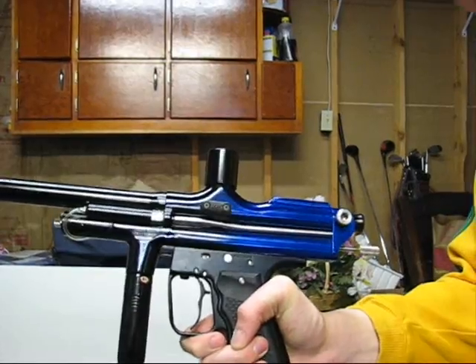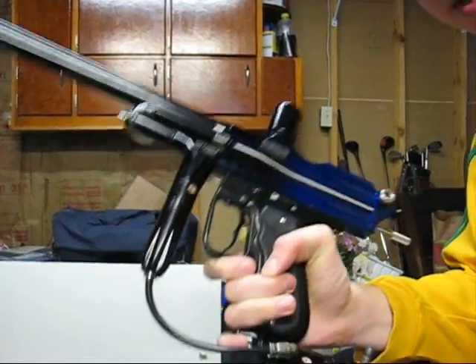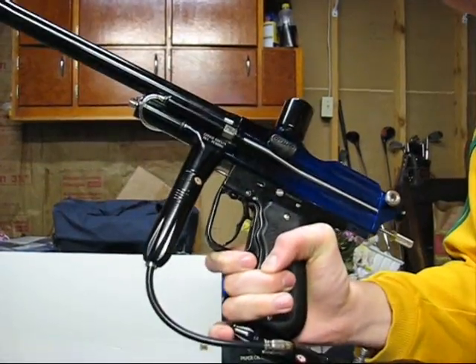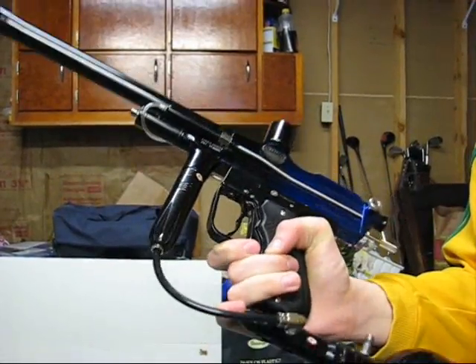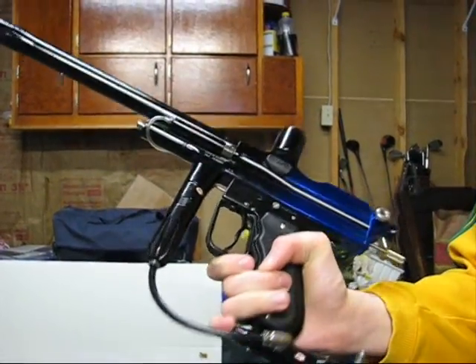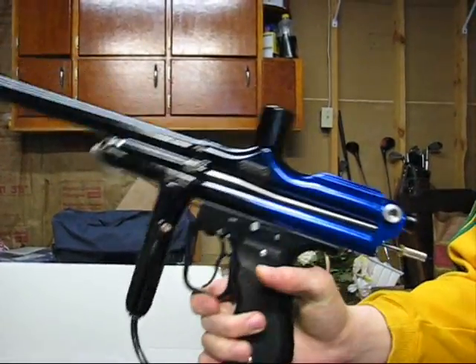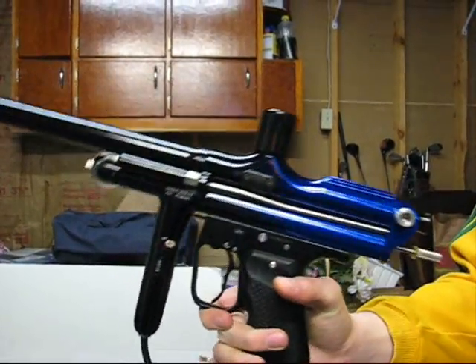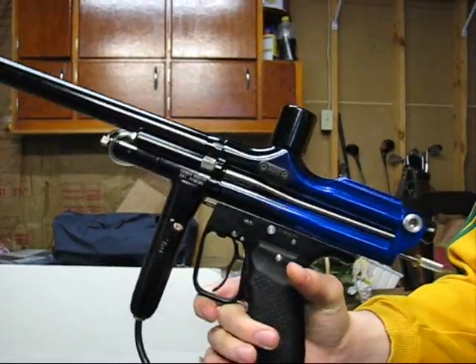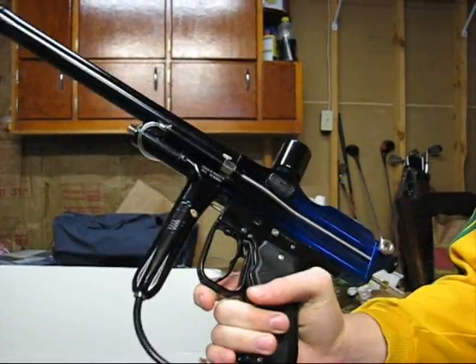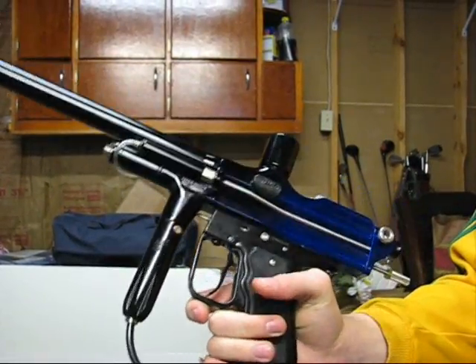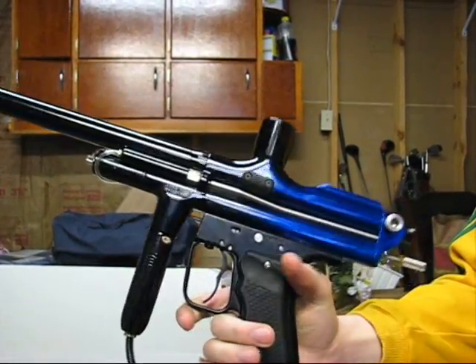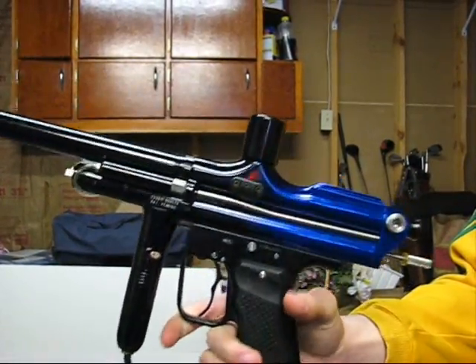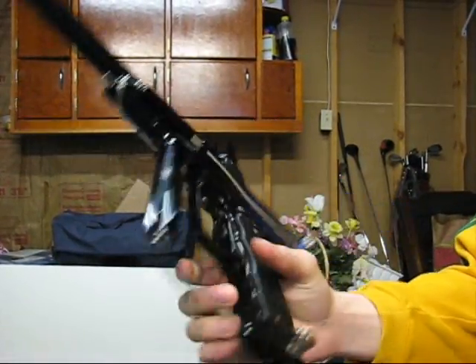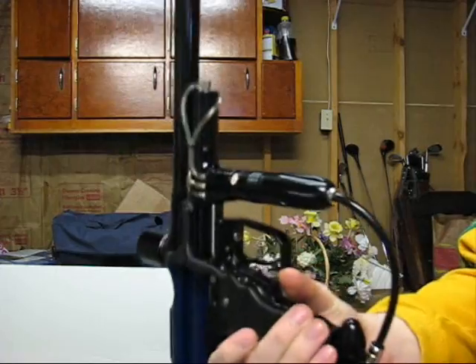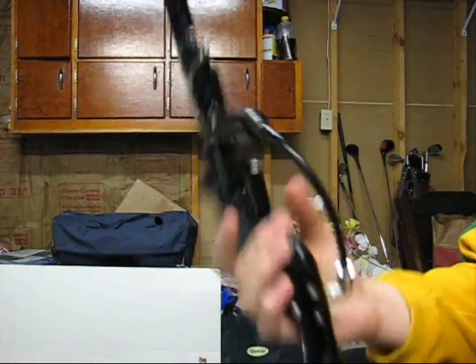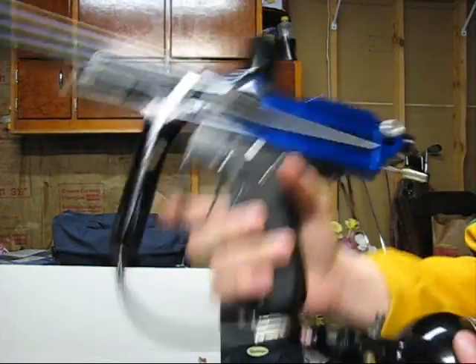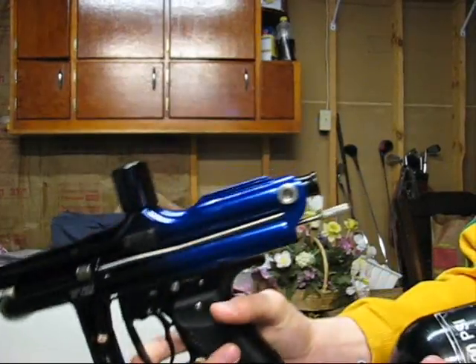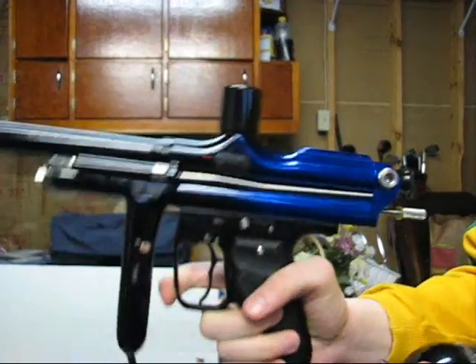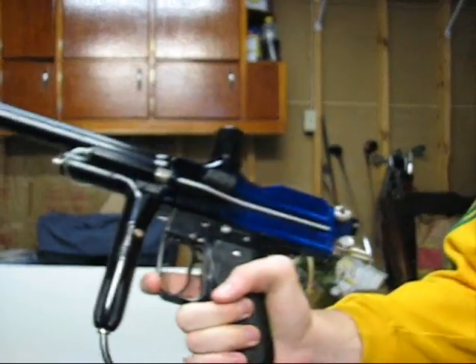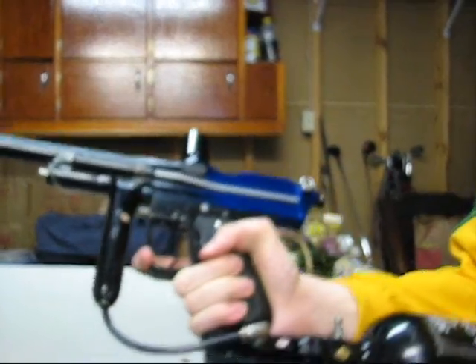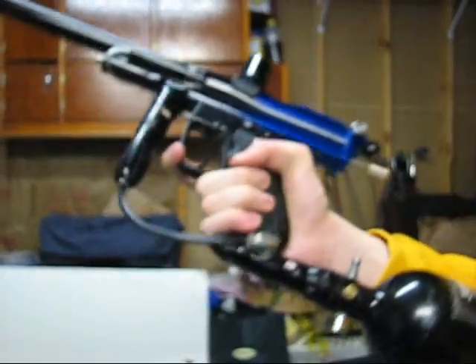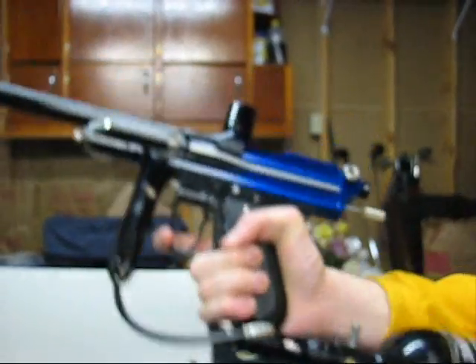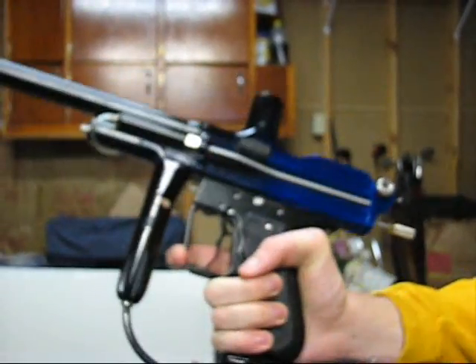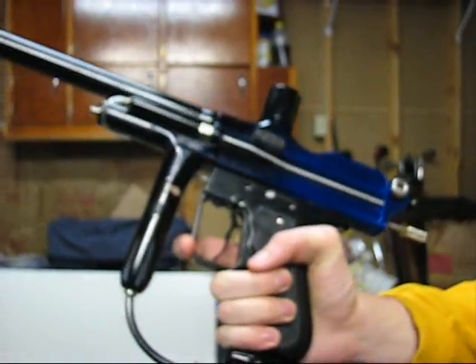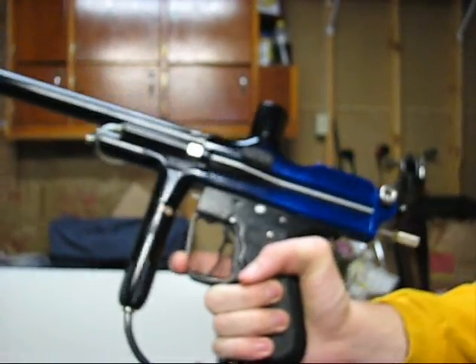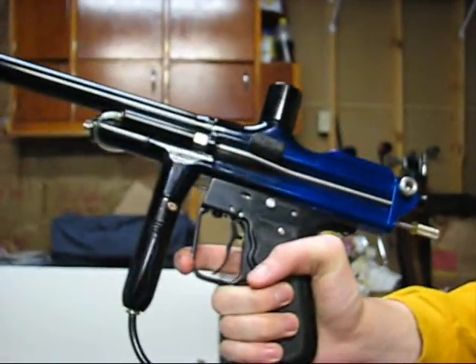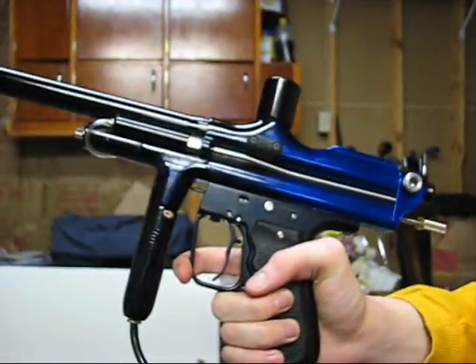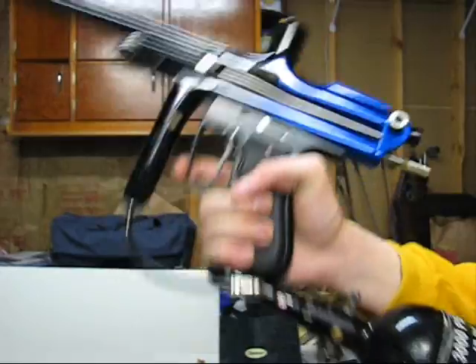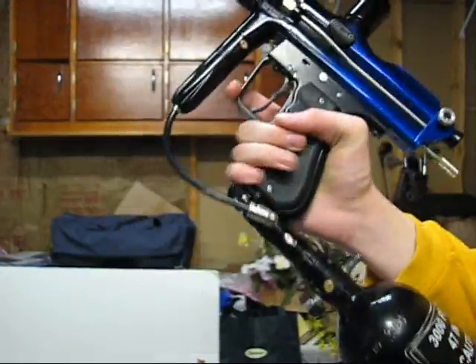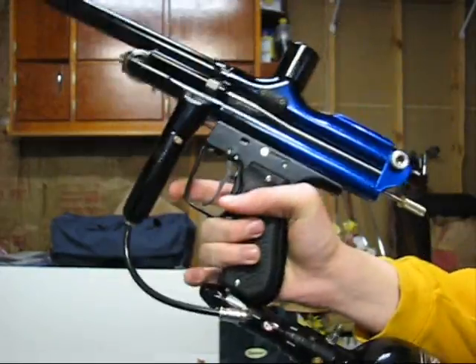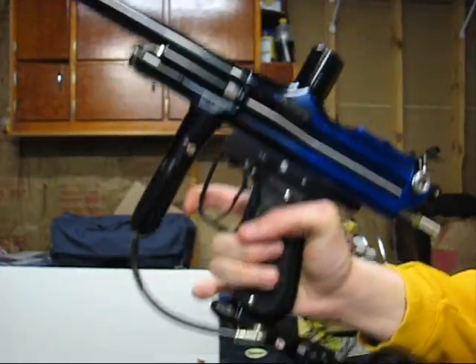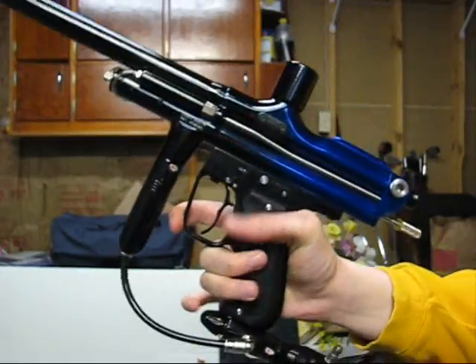What's up guys, this is the Trilogy SF that I just traded Quazman on over YouTube. I've been having some problems with it and I'm actually stumped. I really don't know what the problem is.